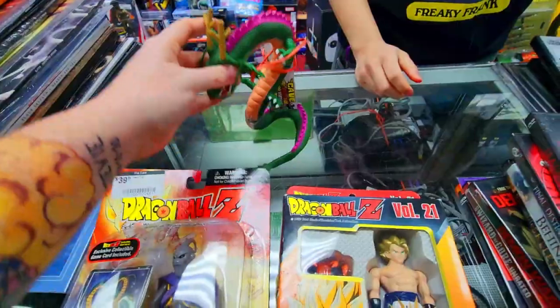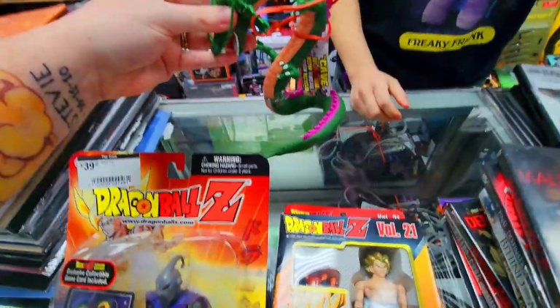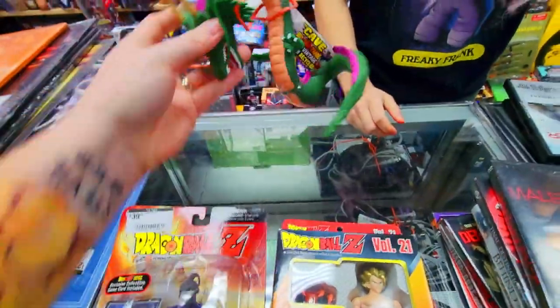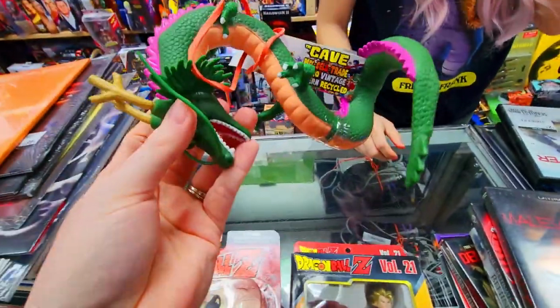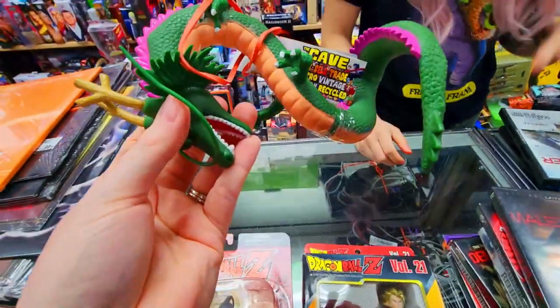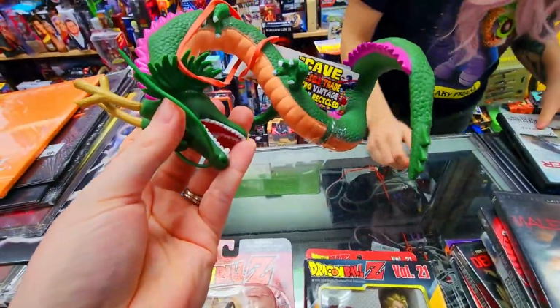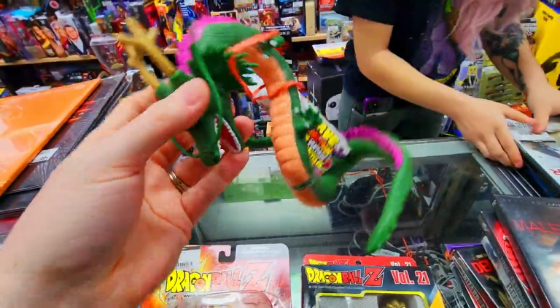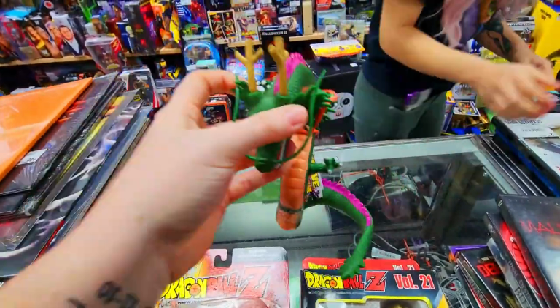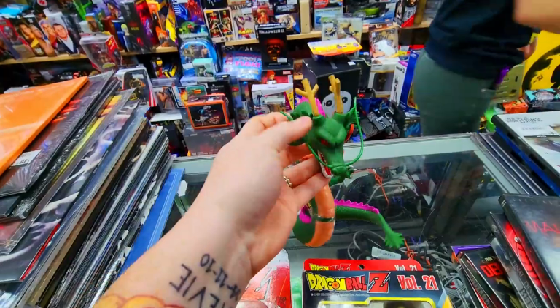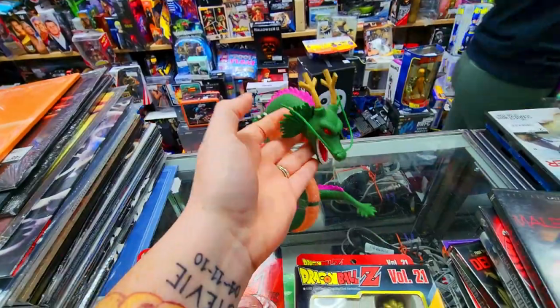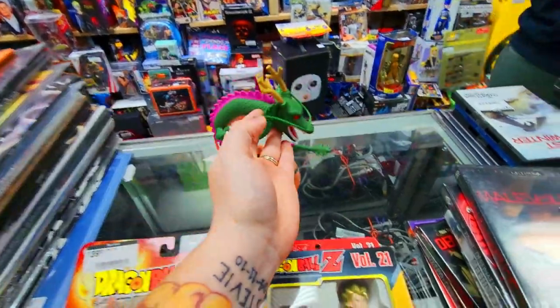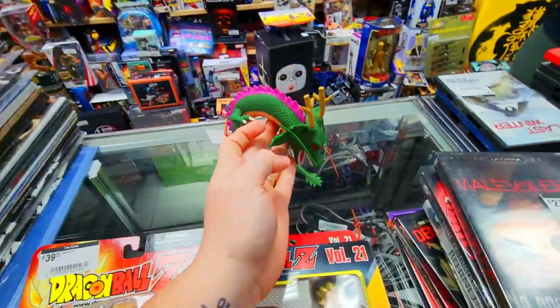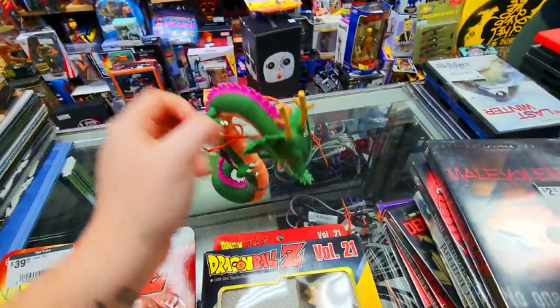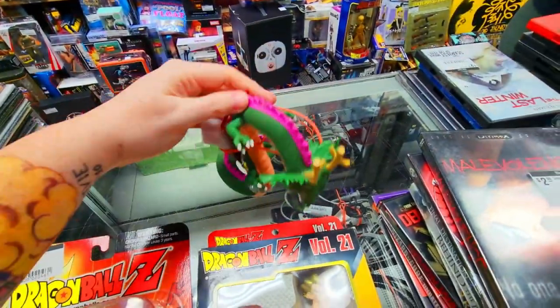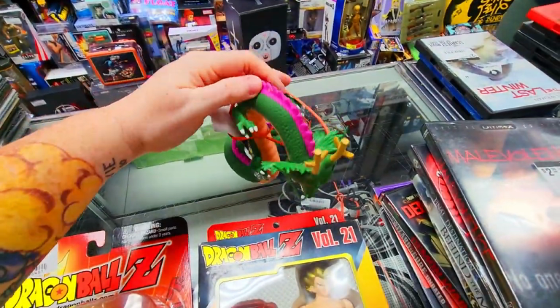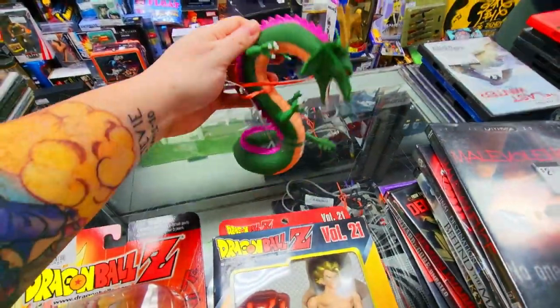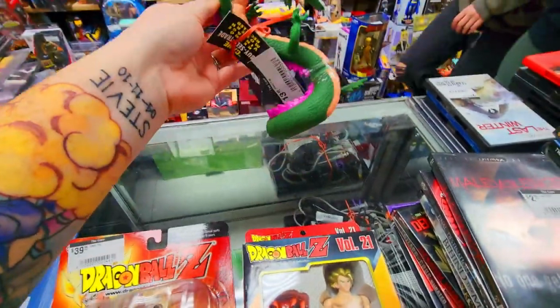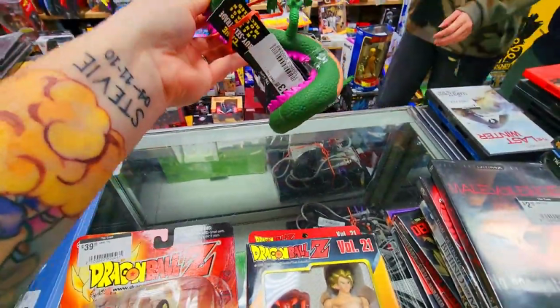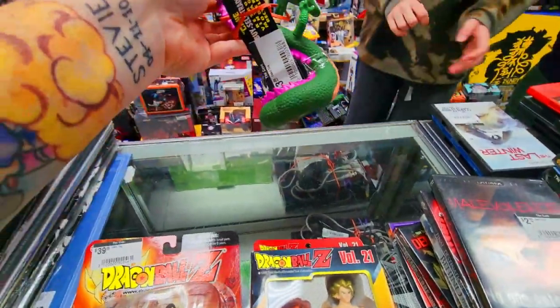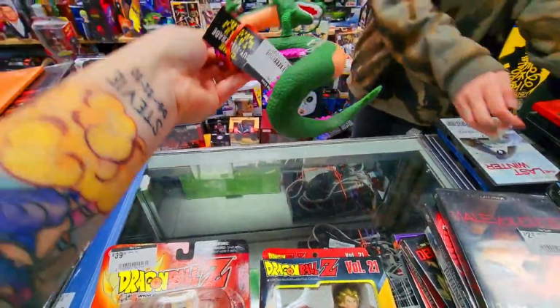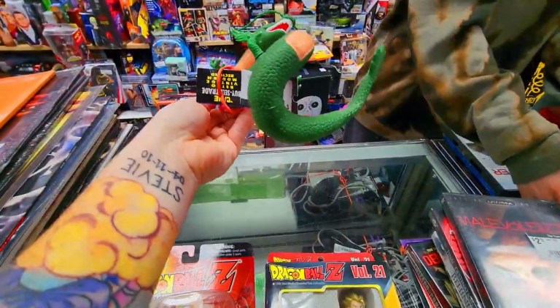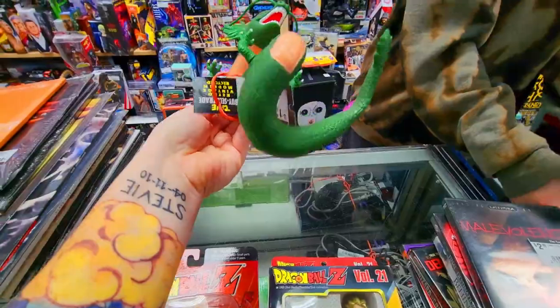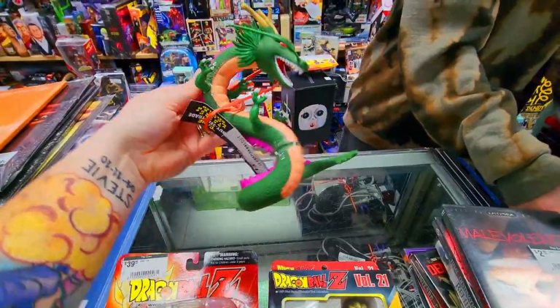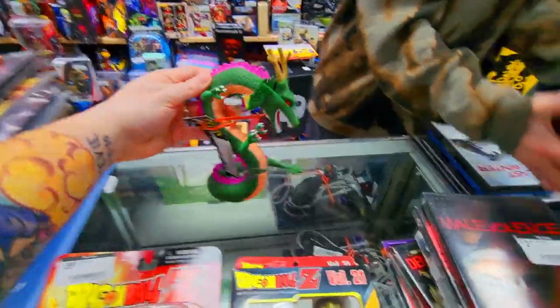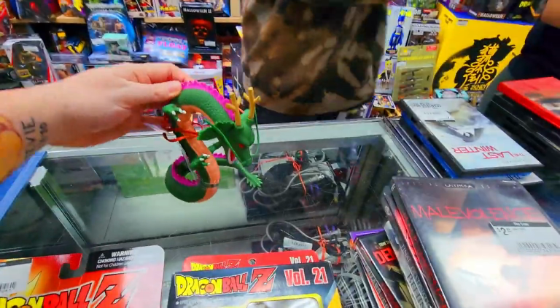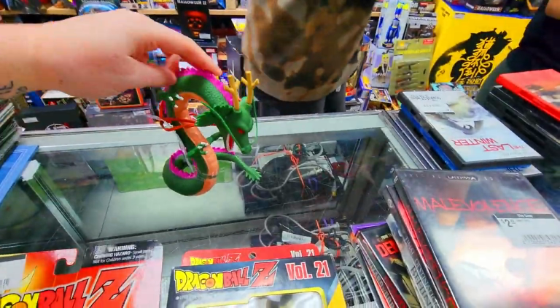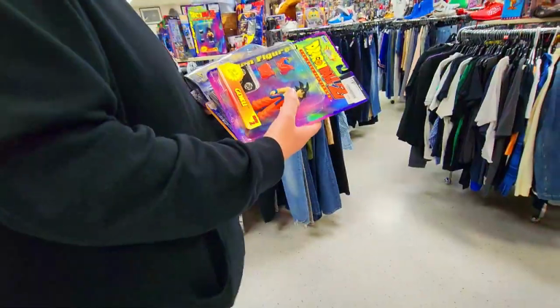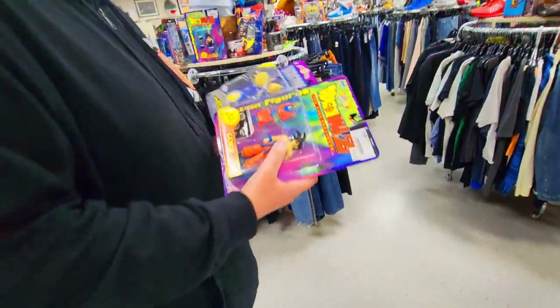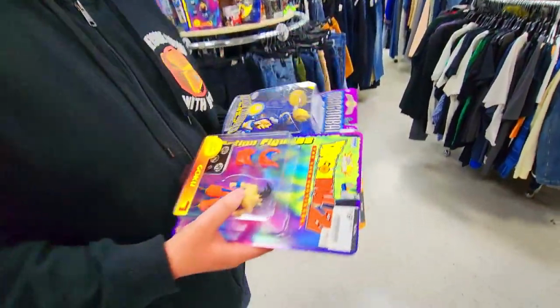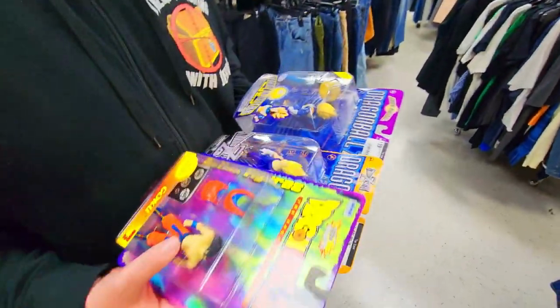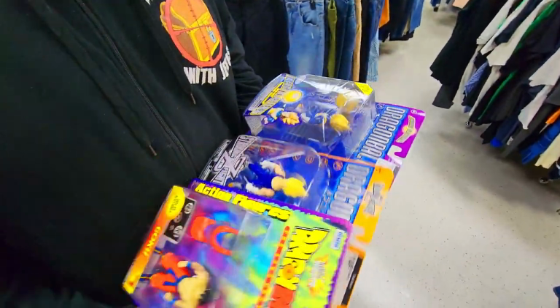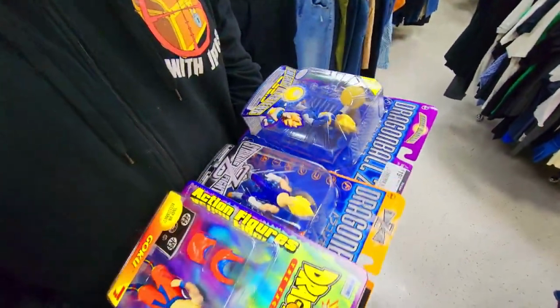We grabbed quite a few of the older figures and even found this weird, funky looking Shenron. I don't know where he came from, but I know he's Shenron. I know we don't have him, so that means he's coming home with us. I just love this store.